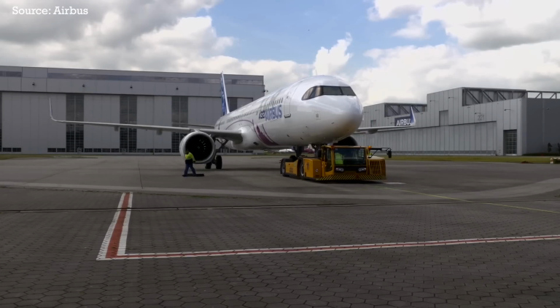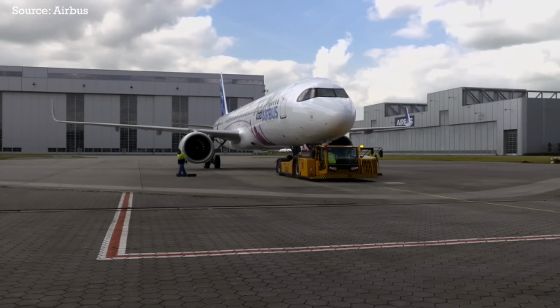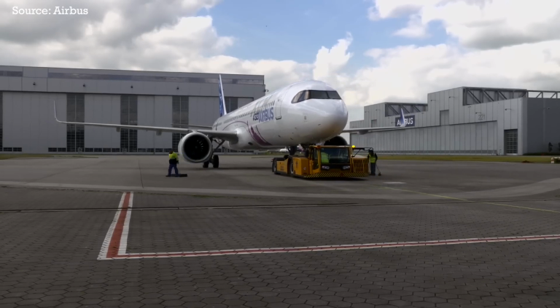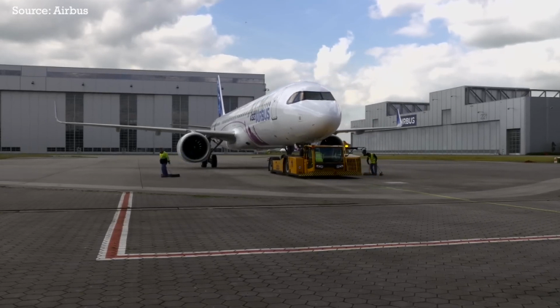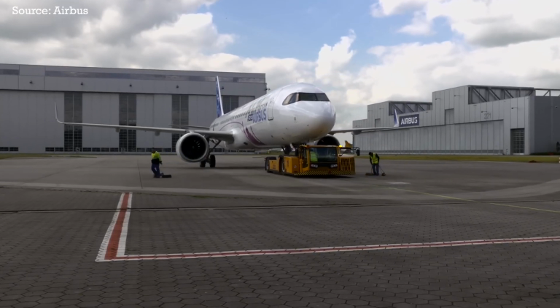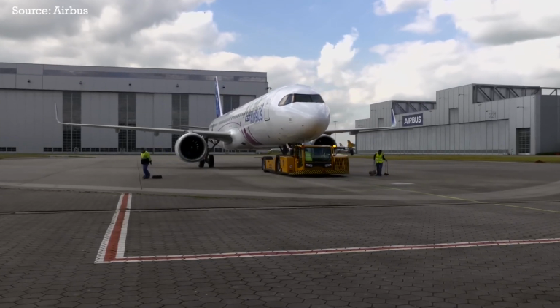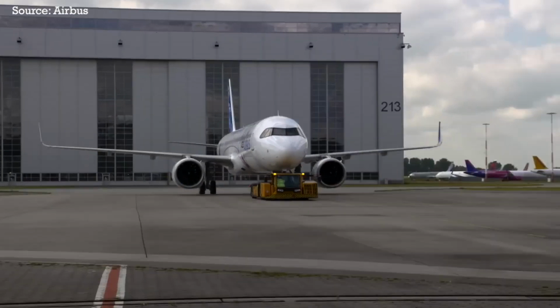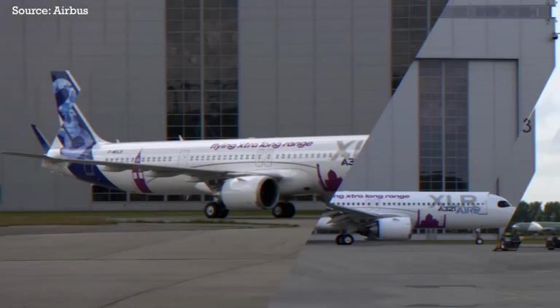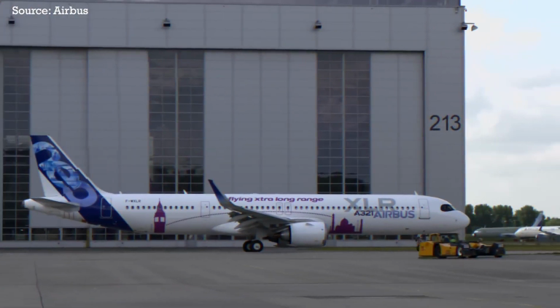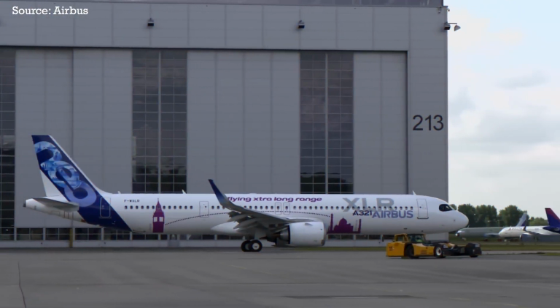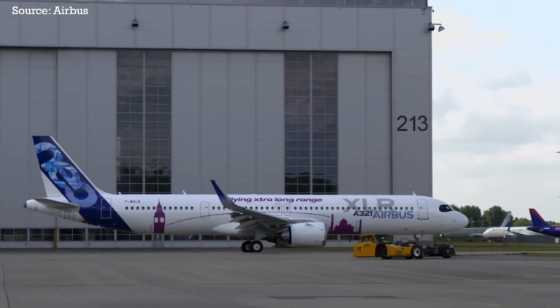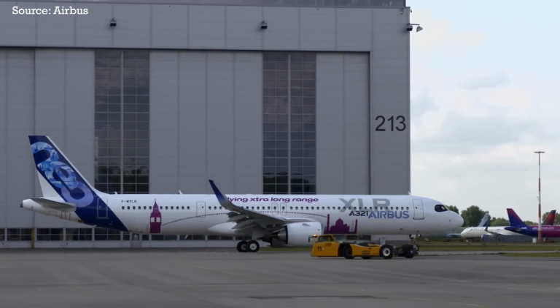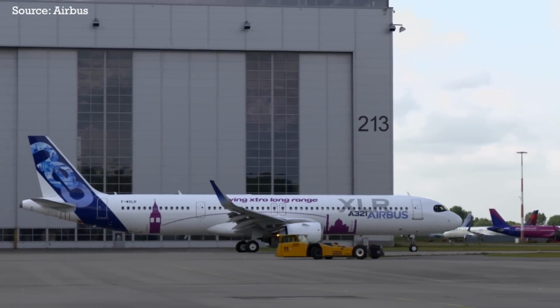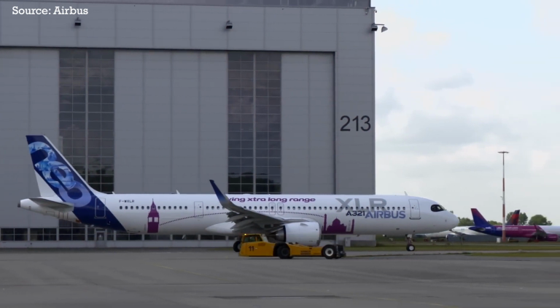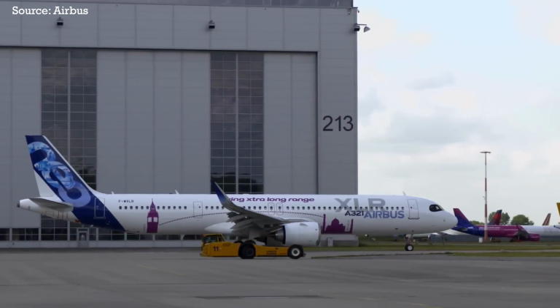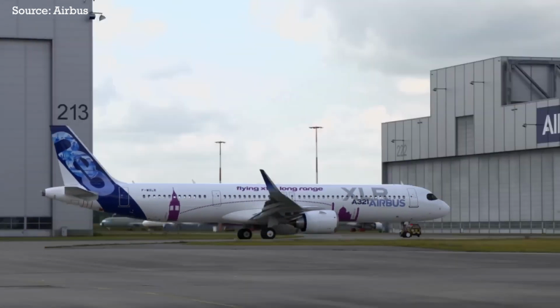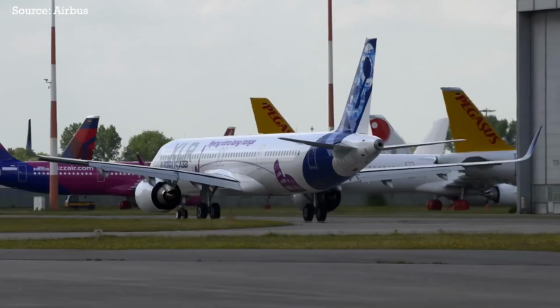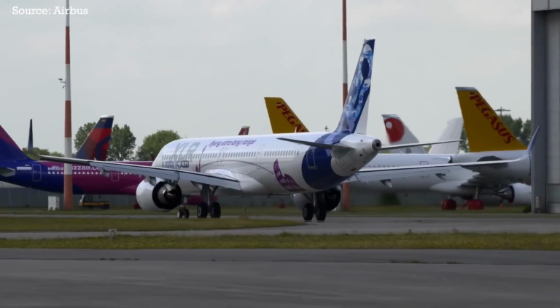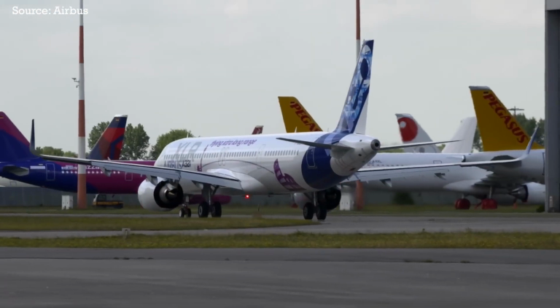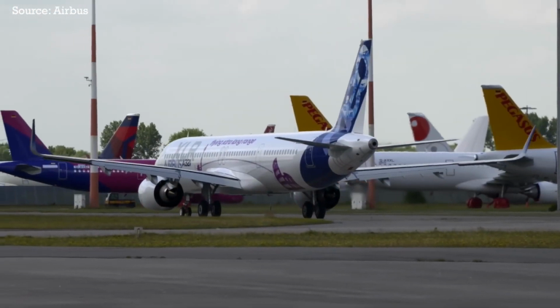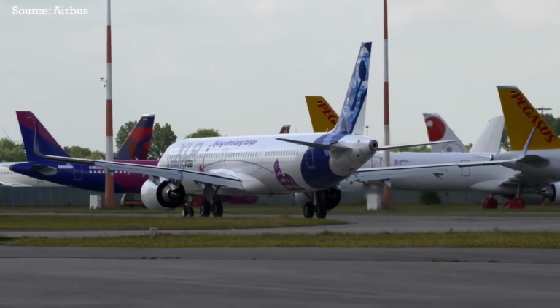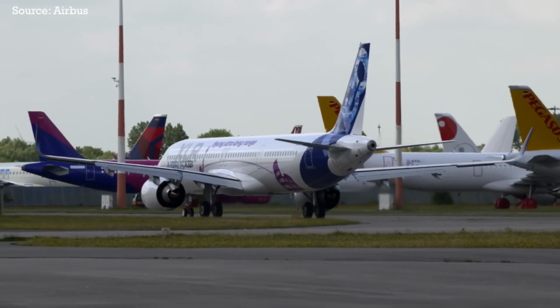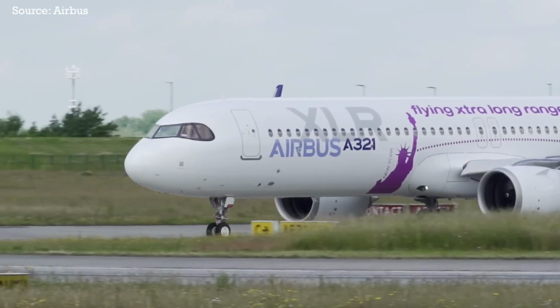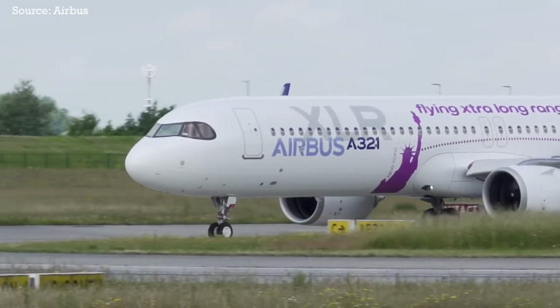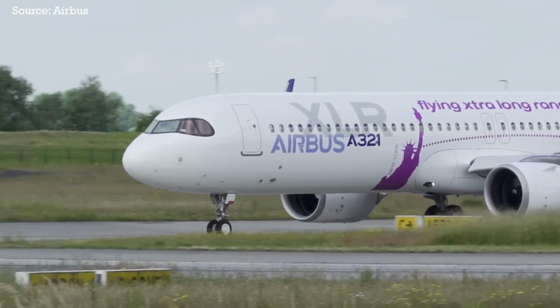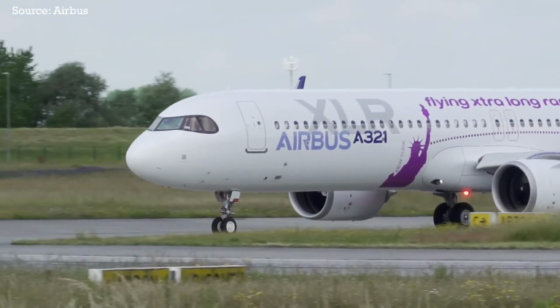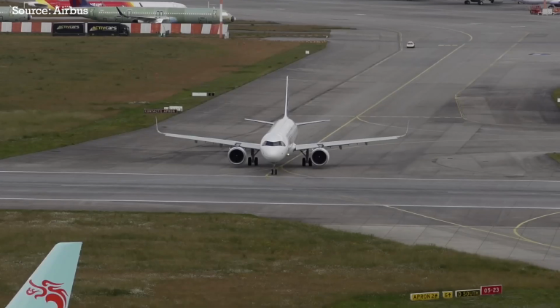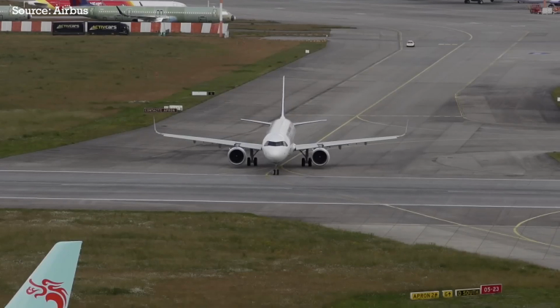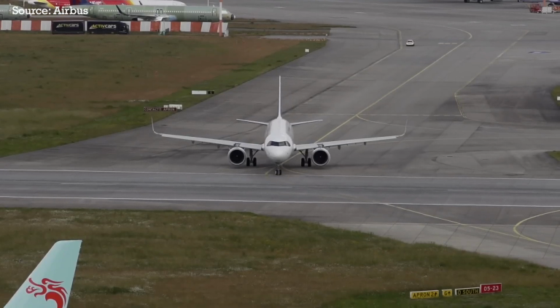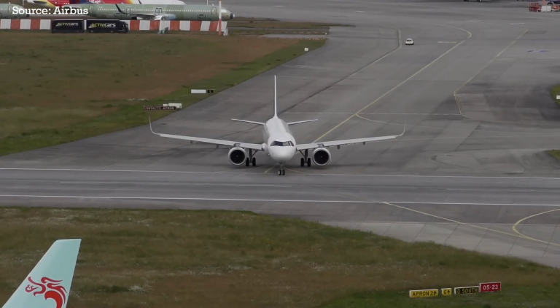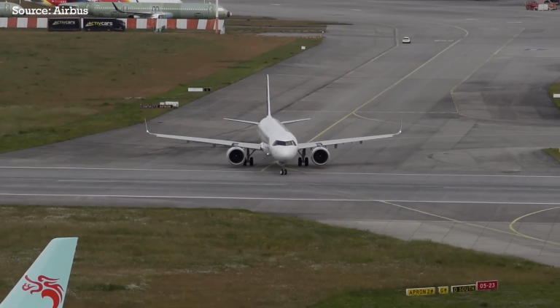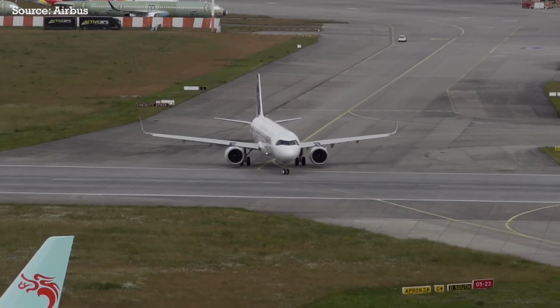As of right now, Airbus definitely has the upper hand, but how effectively they can develop these technologies and how quickly they can deliver these jets to airlines remains to be seen. The future of their narrowbody aircraft depends on it.